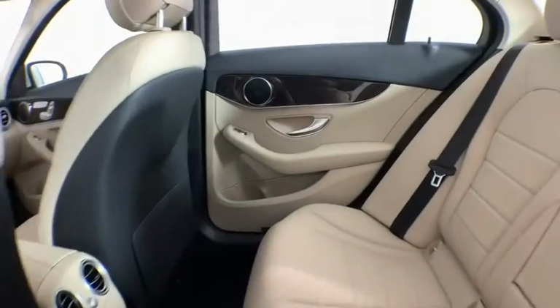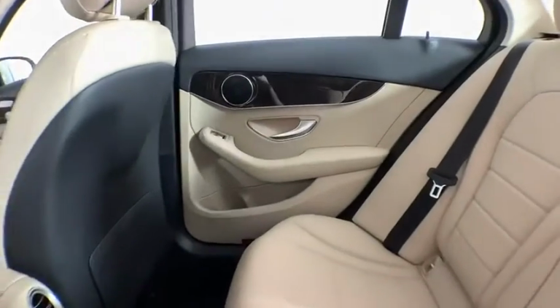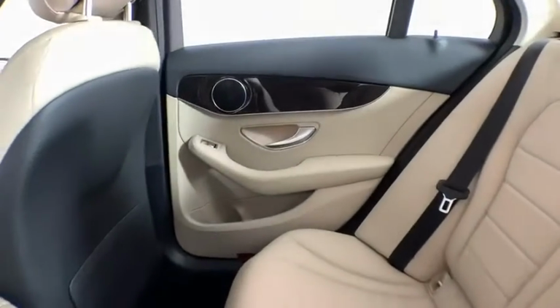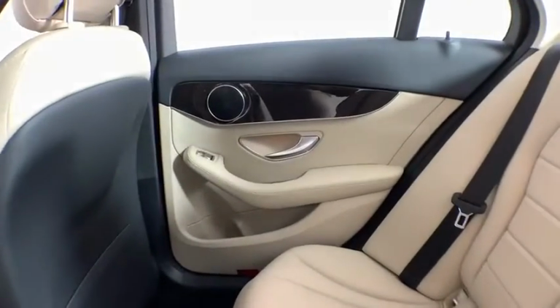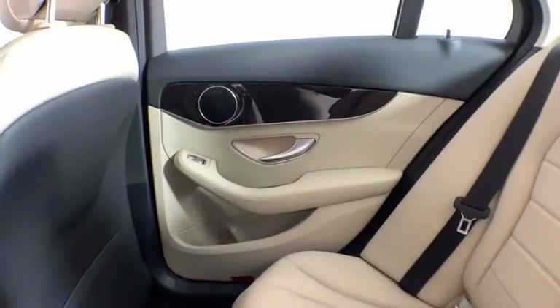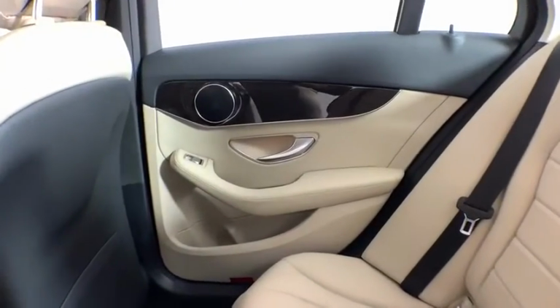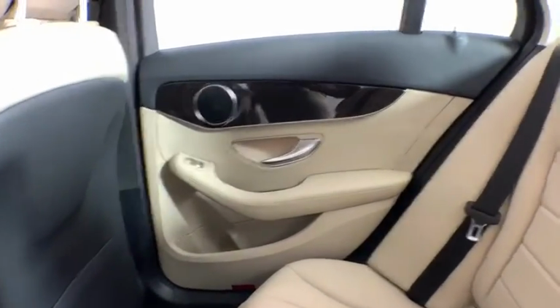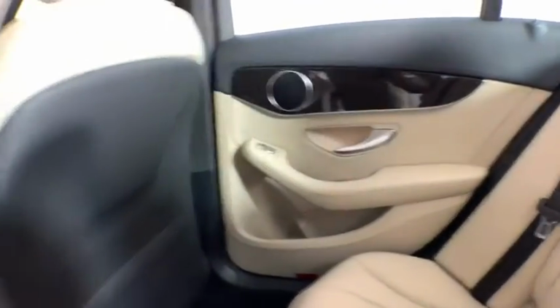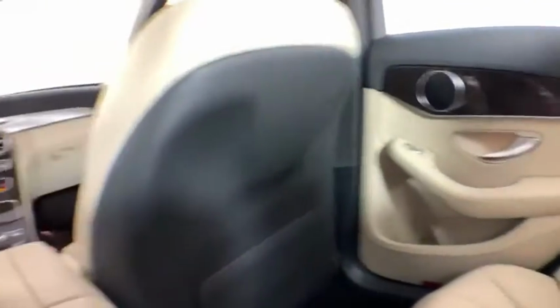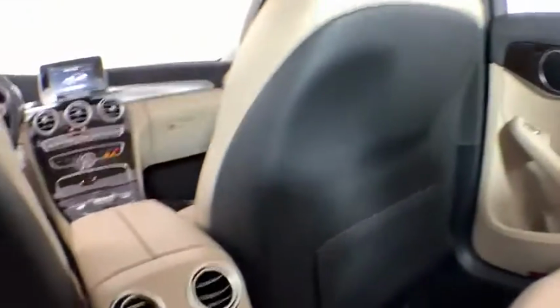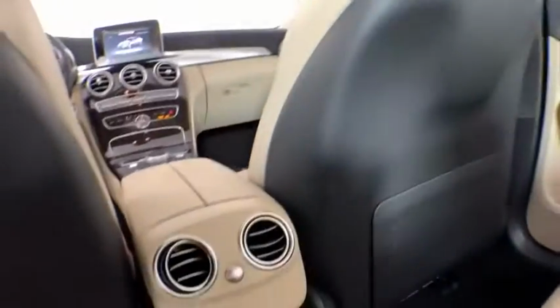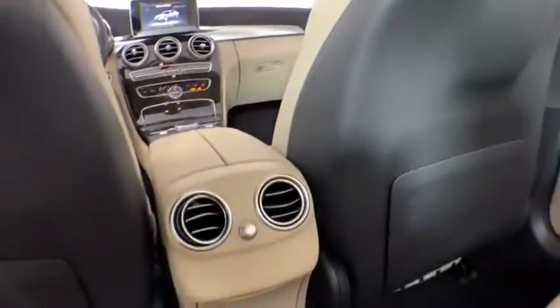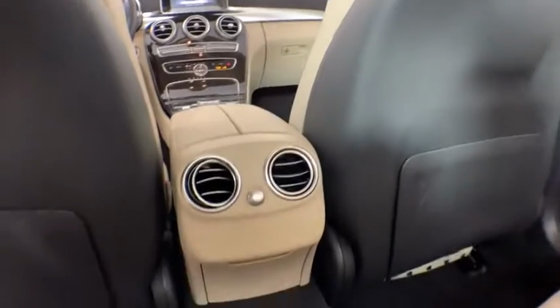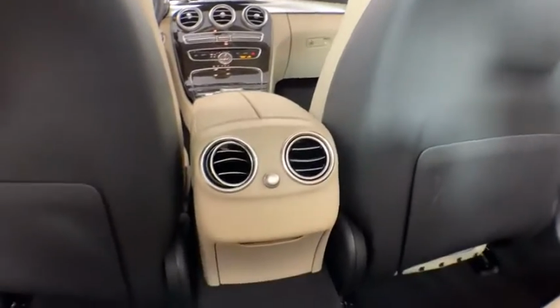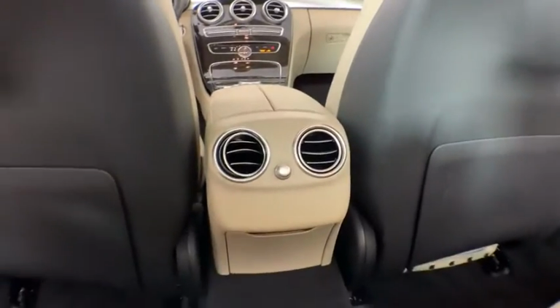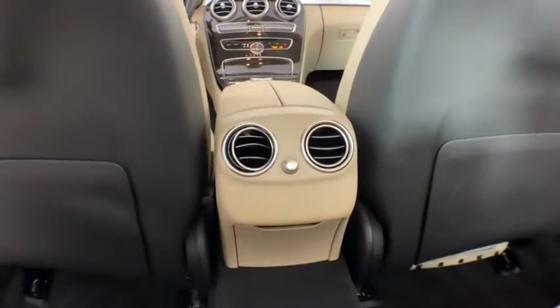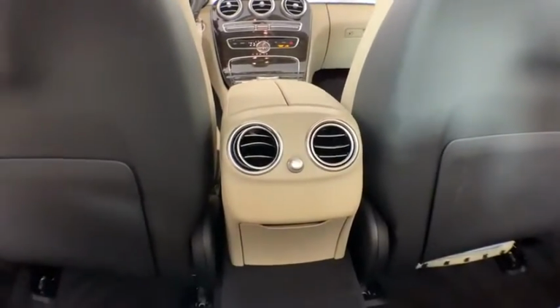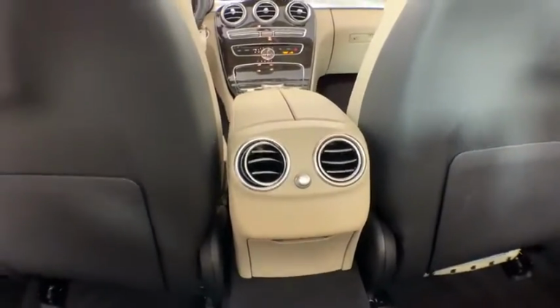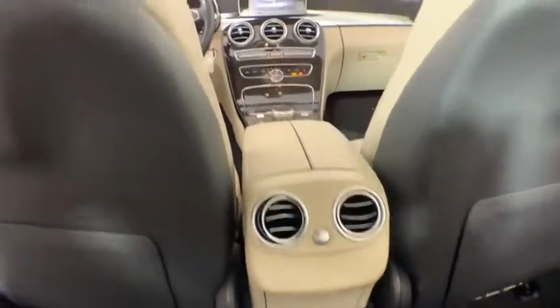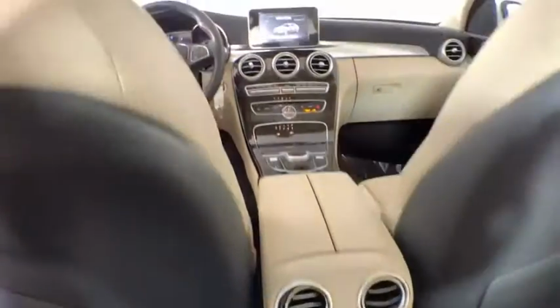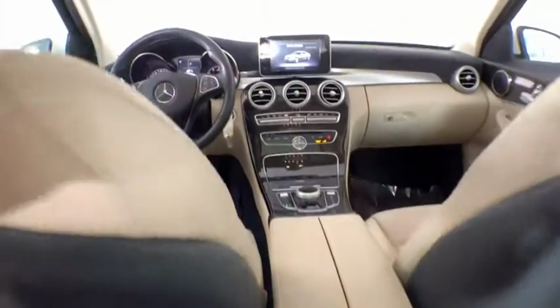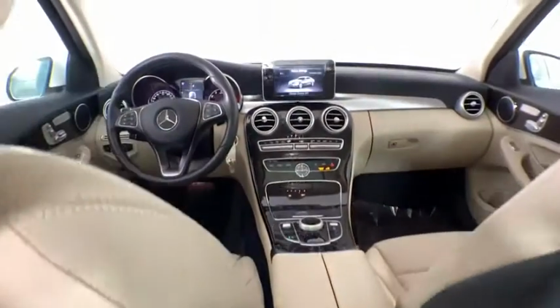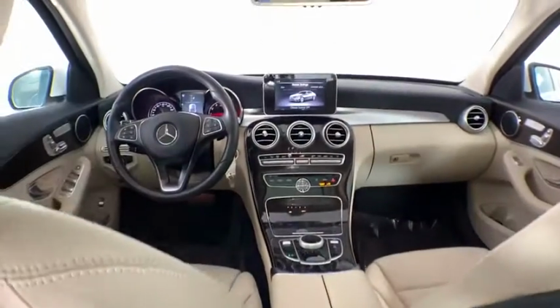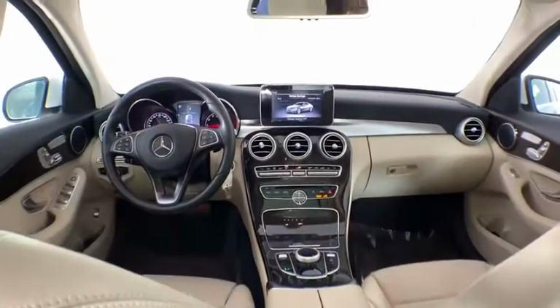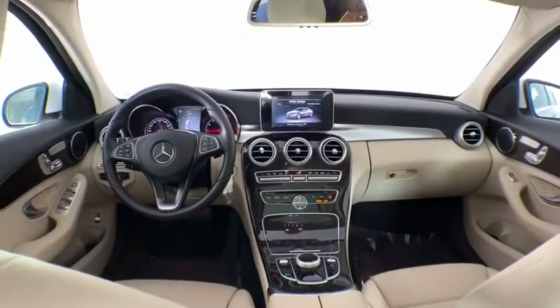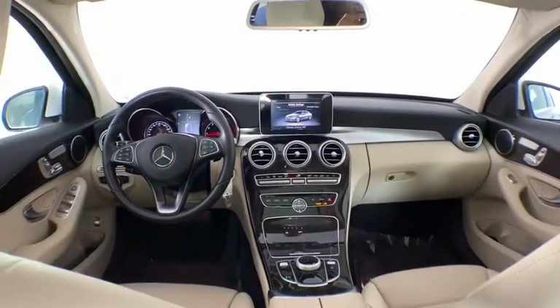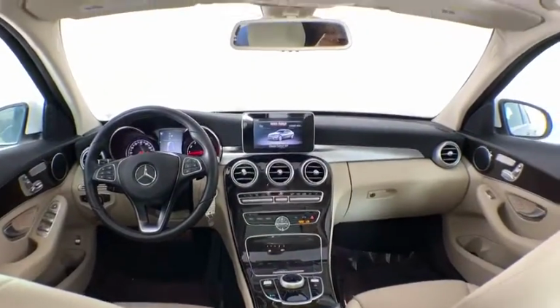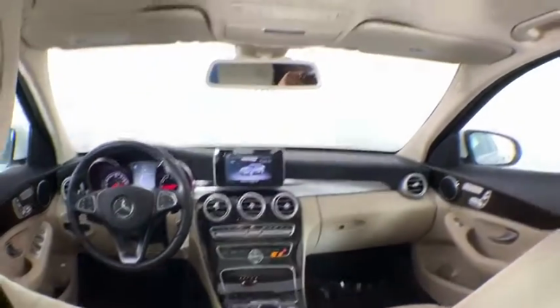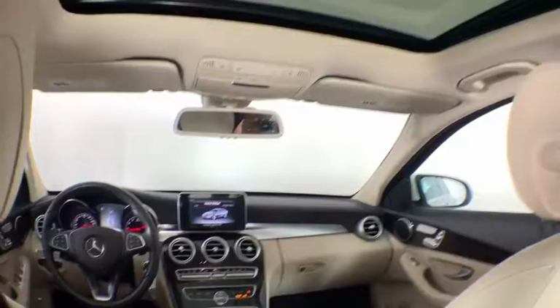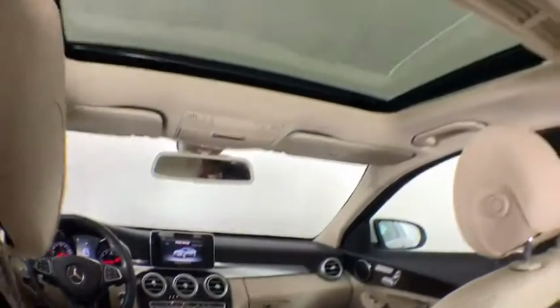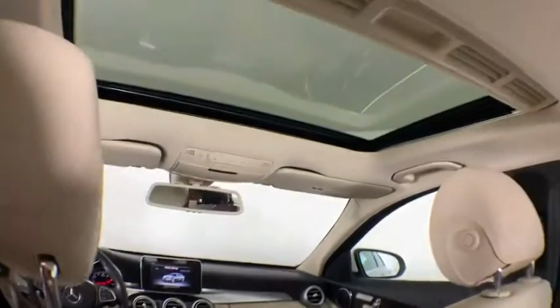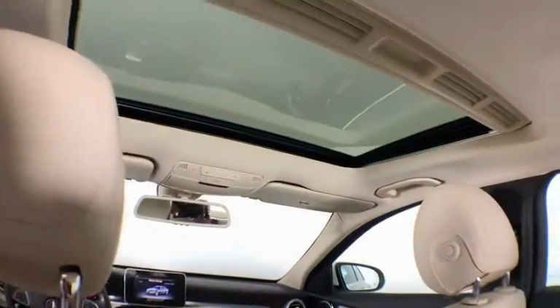Security system, CD player, trip computer, heated front seat, Sirius satellite radio, panic alarm, overhead console, brake assist, power moonroof.